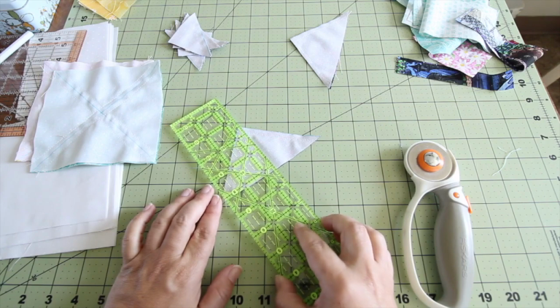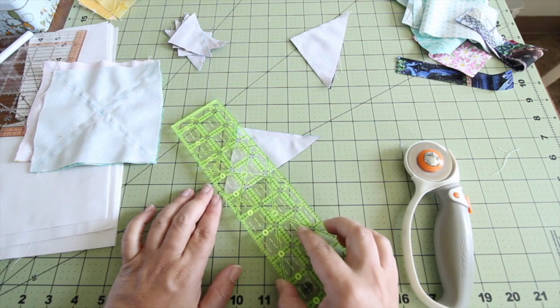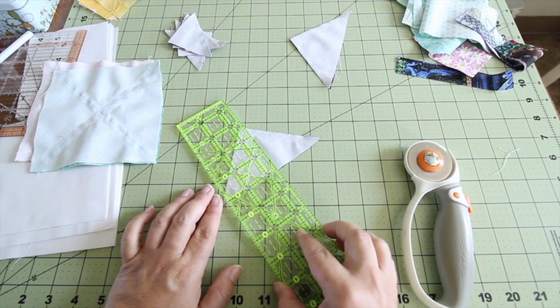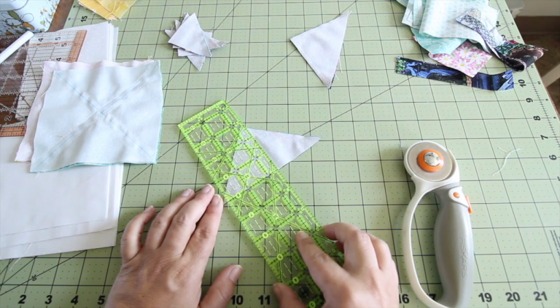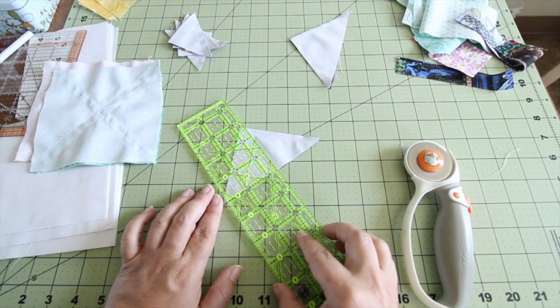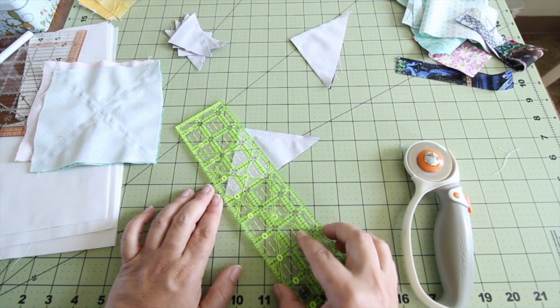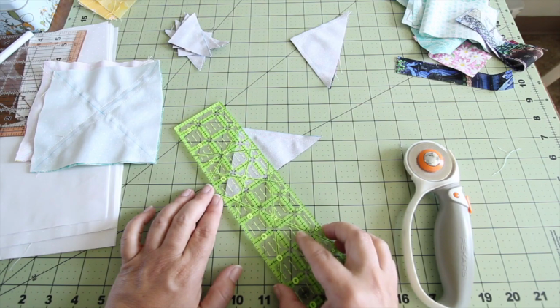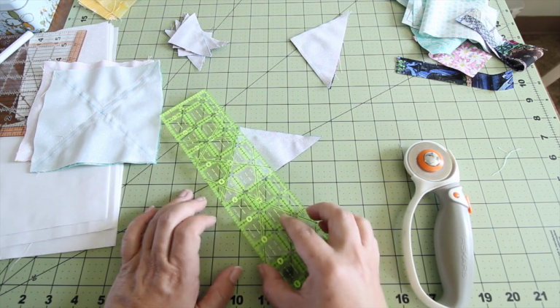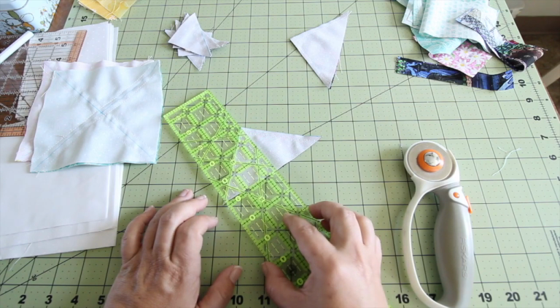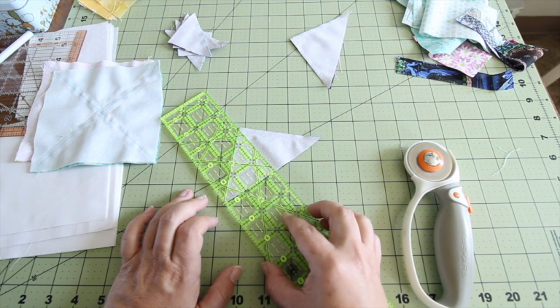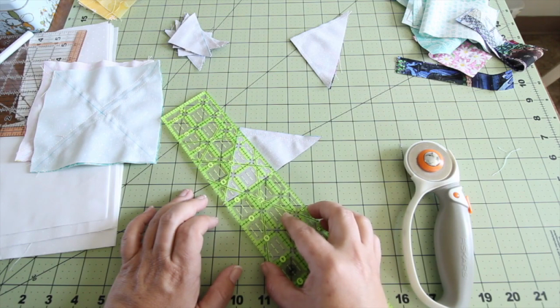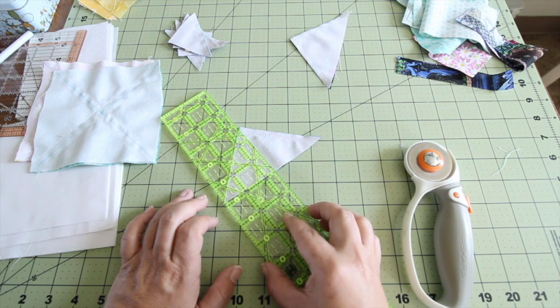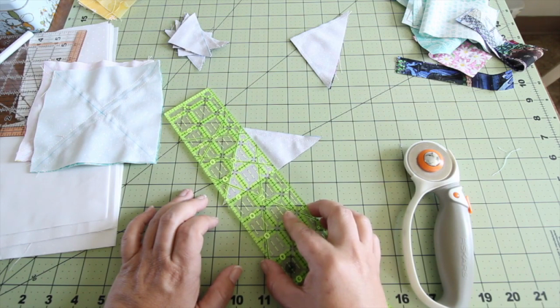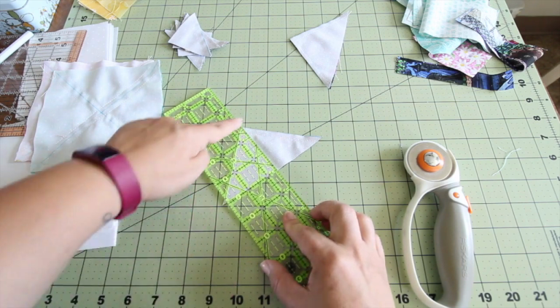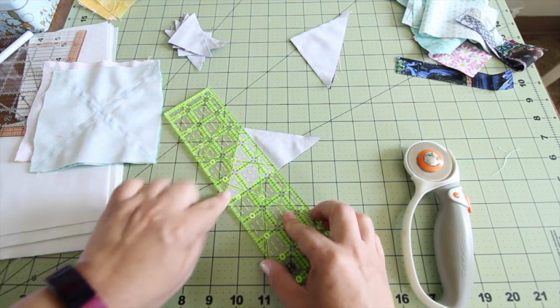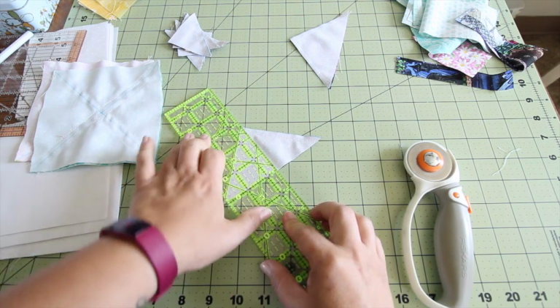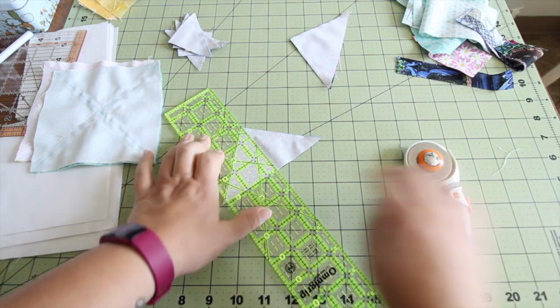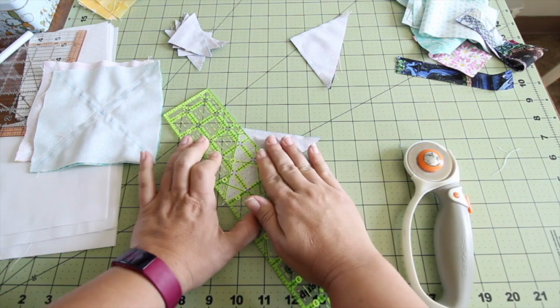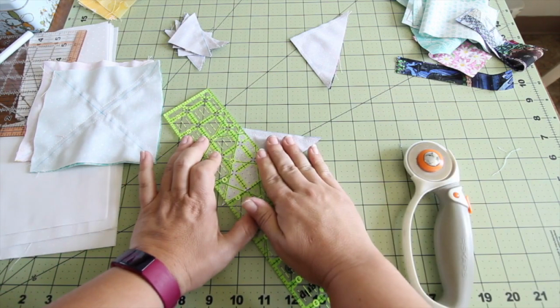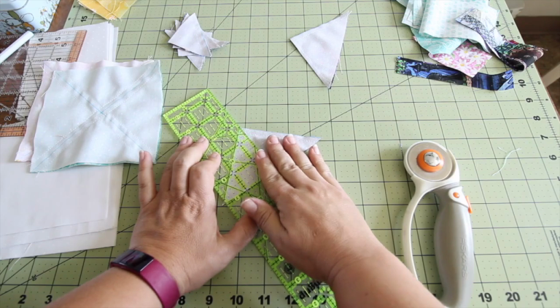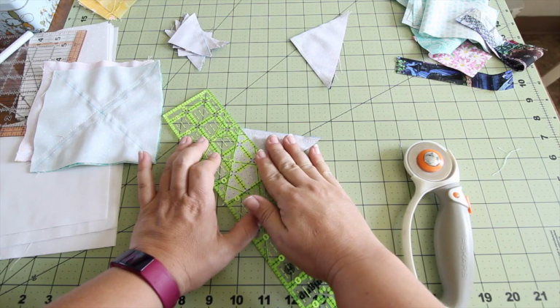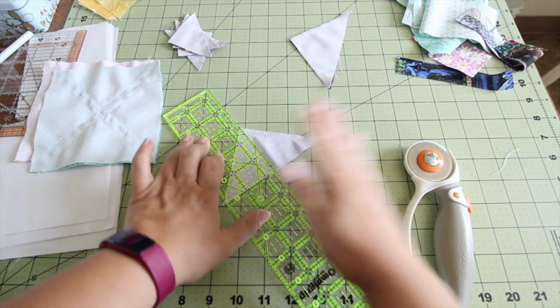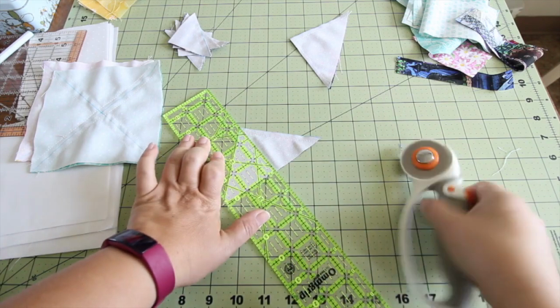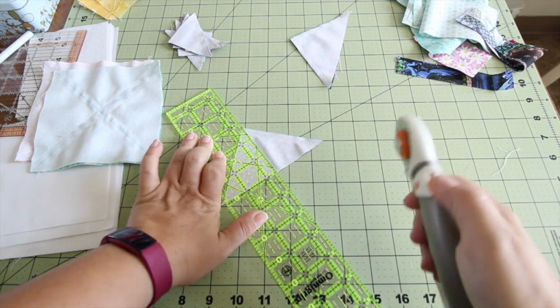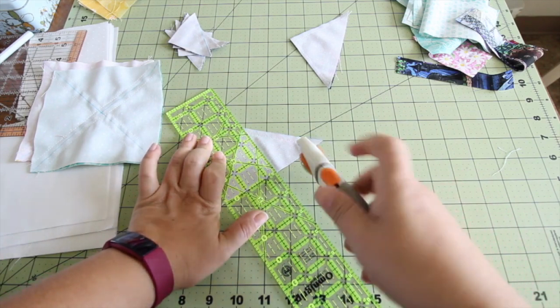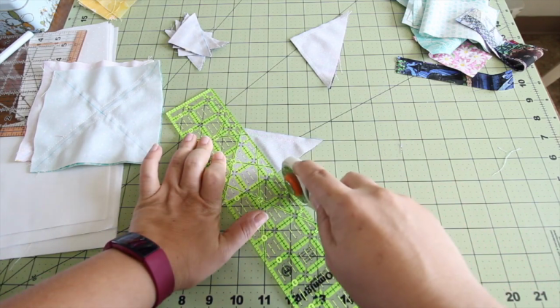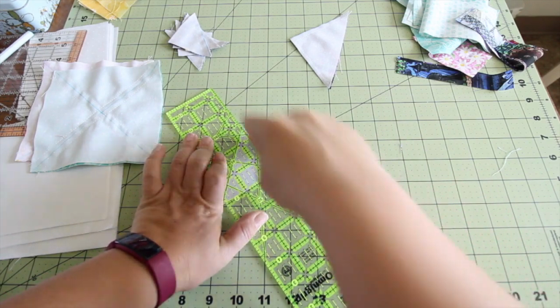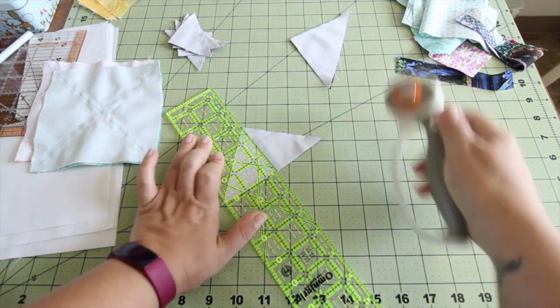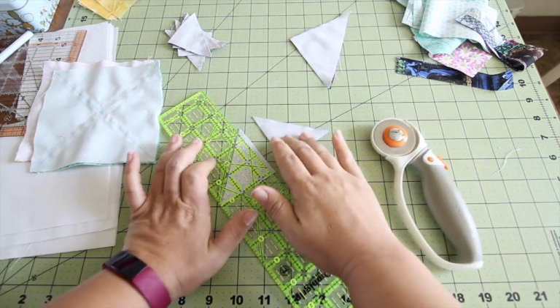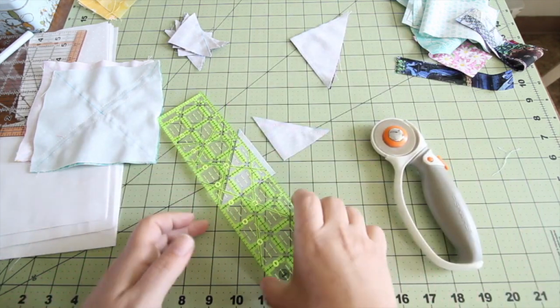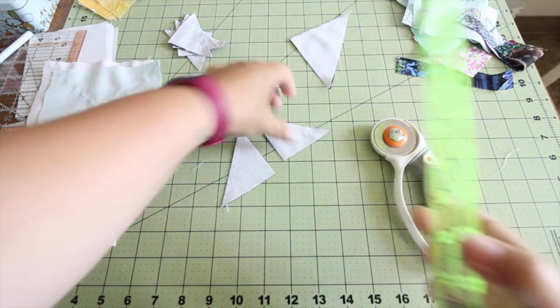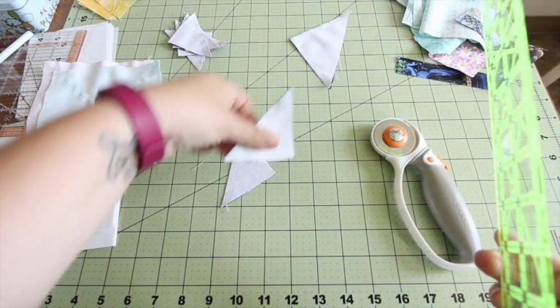On many quilting rulers they have a 45-degree angle right there that you can line up to make sure that you're getting your cut correctly.